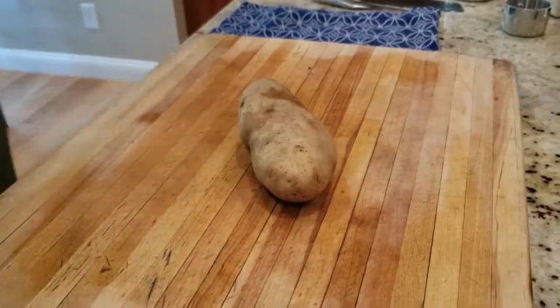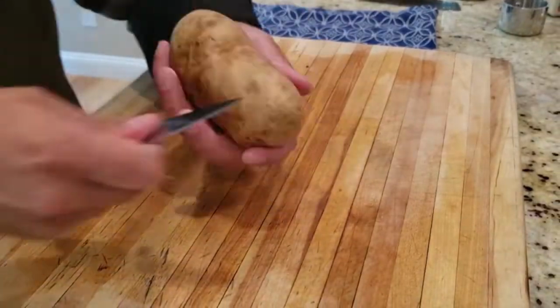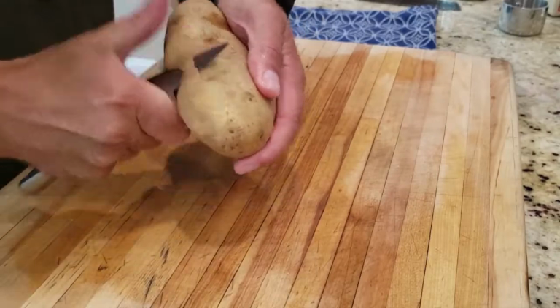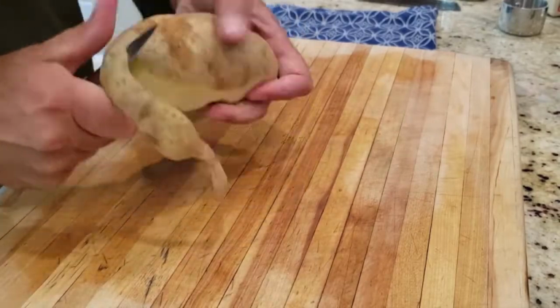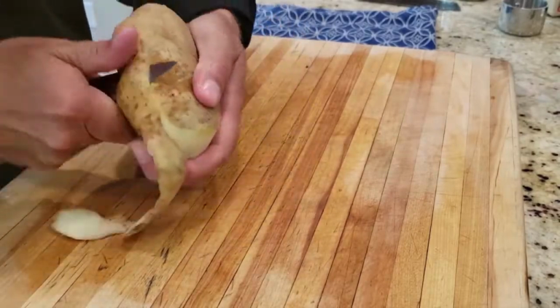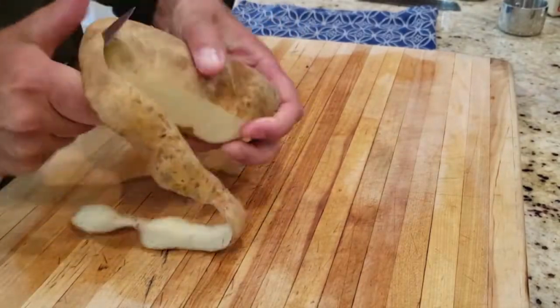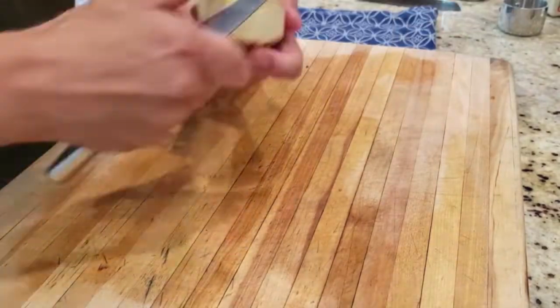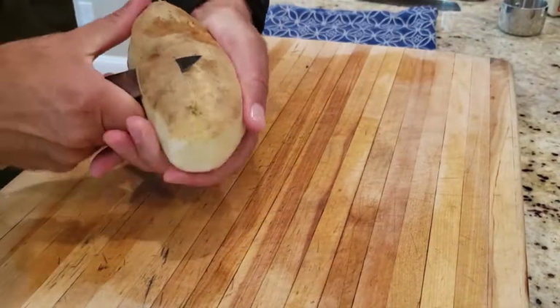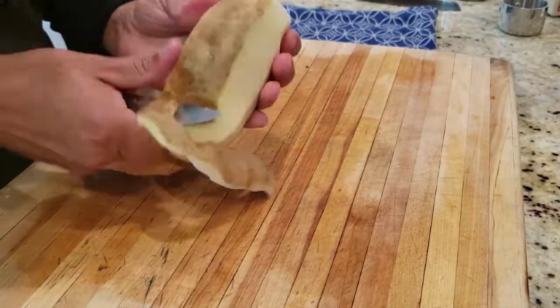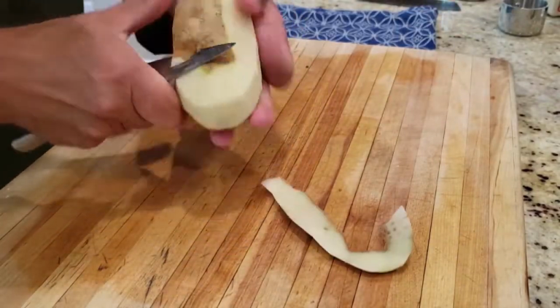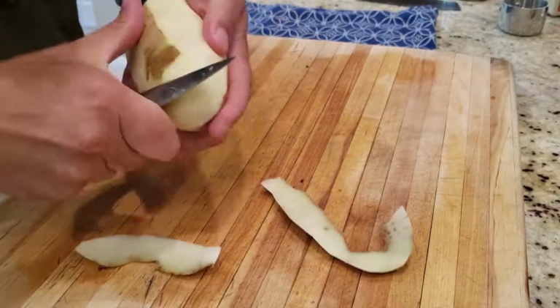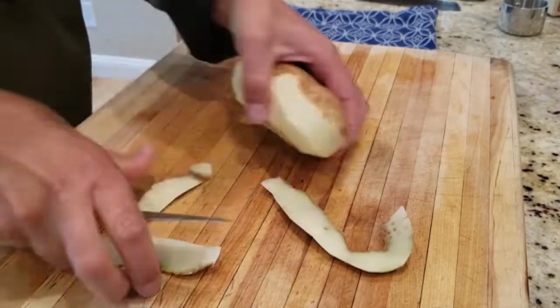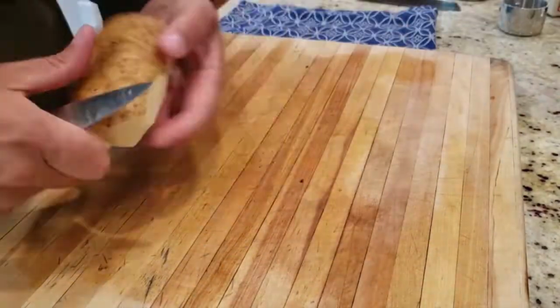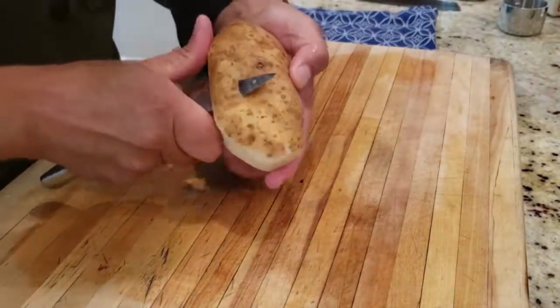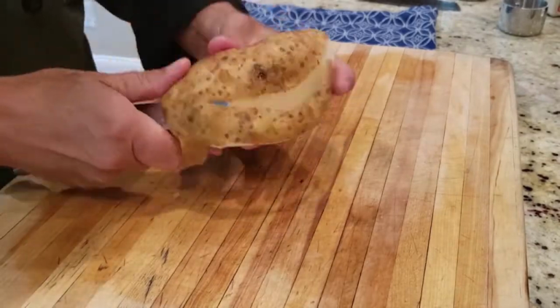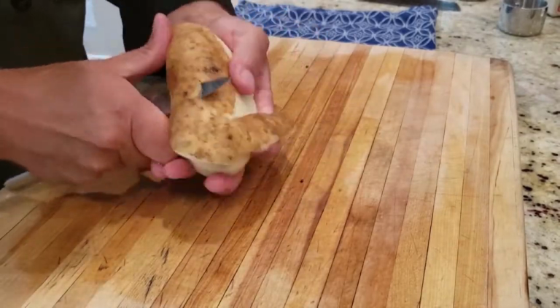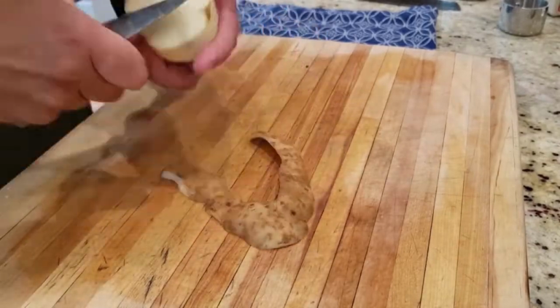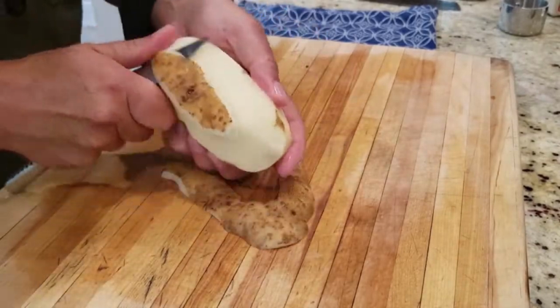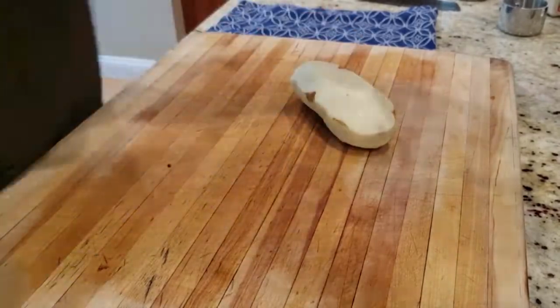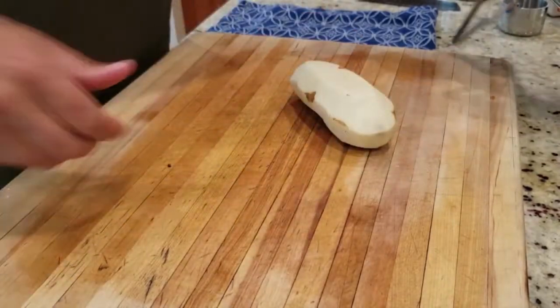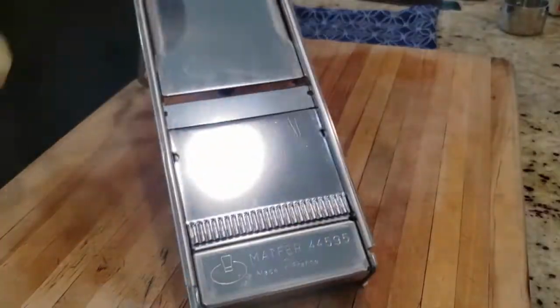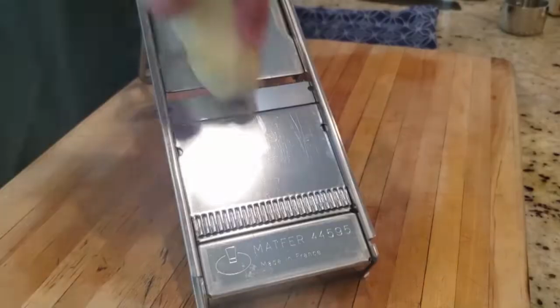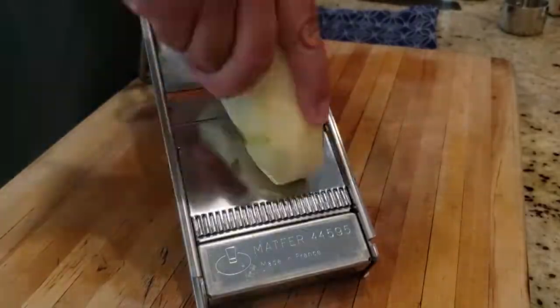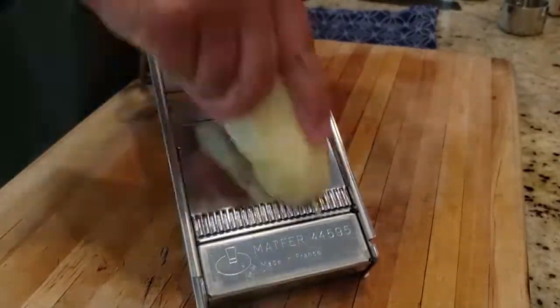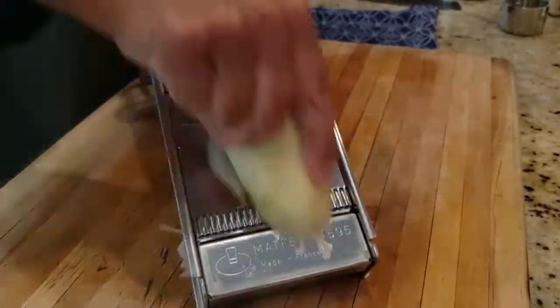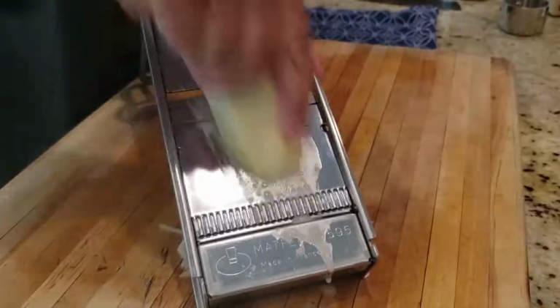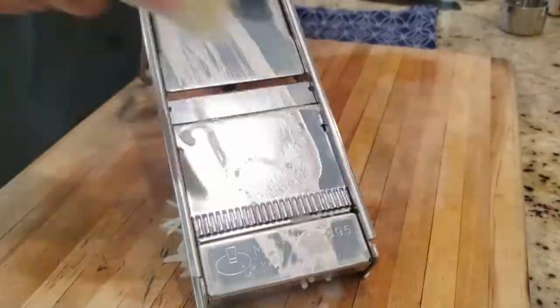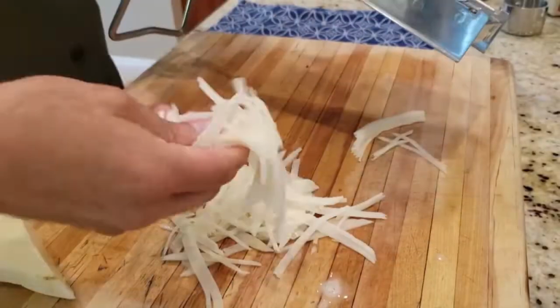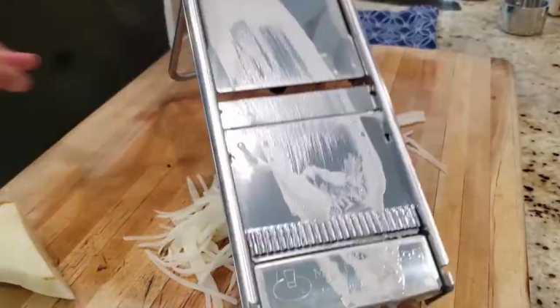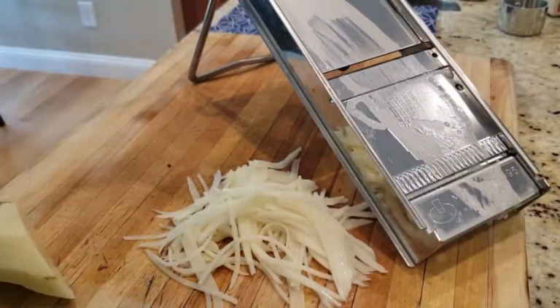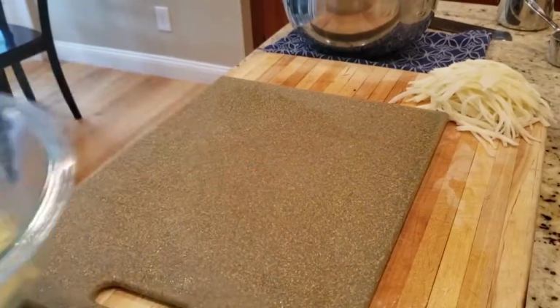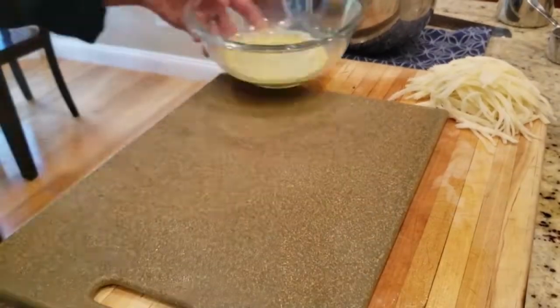Then we're going to take a potato and peel it. This is an Idaho potato — Idaho potatoes I find work the best for potato crusted. Then we'll take a mandolin and slice it on the mandolin to julienne it very fine.